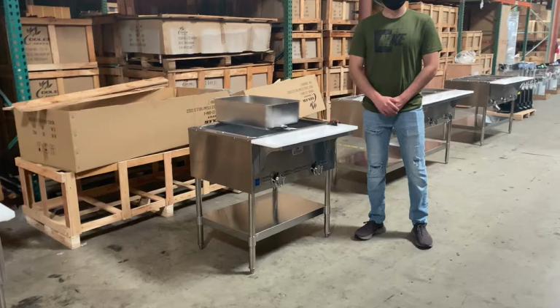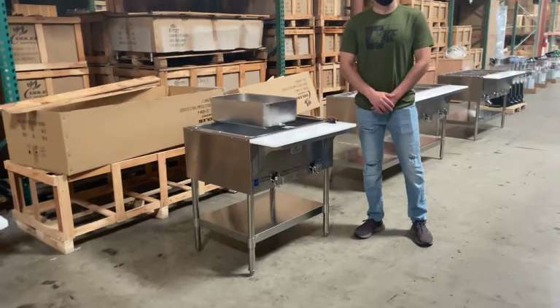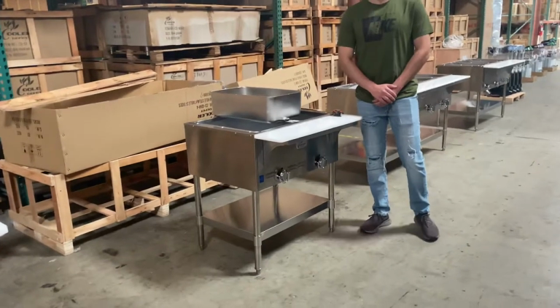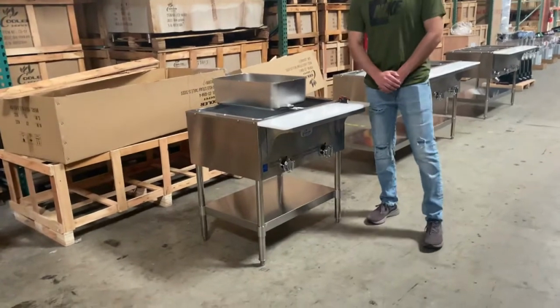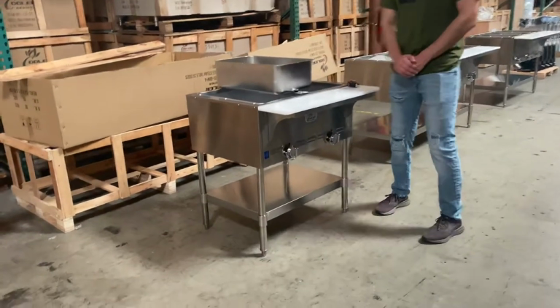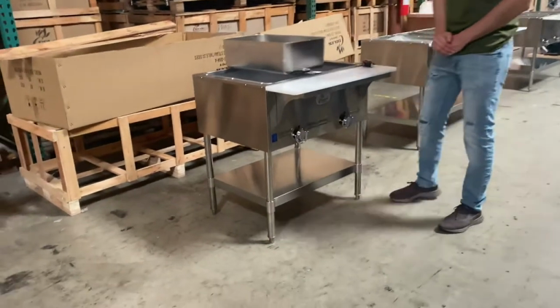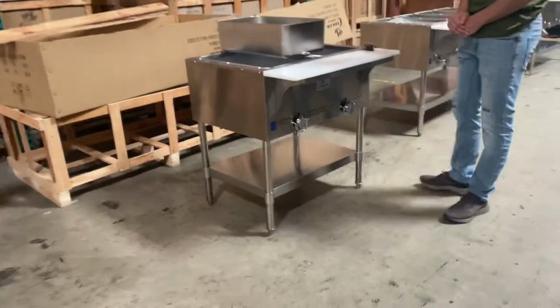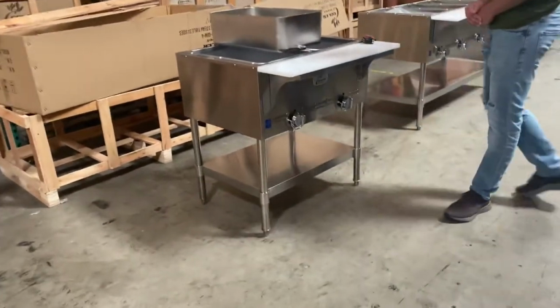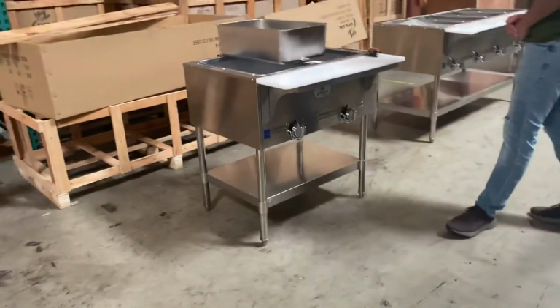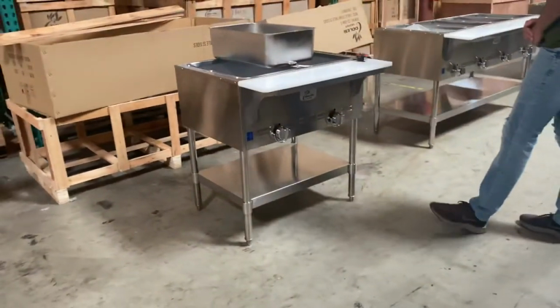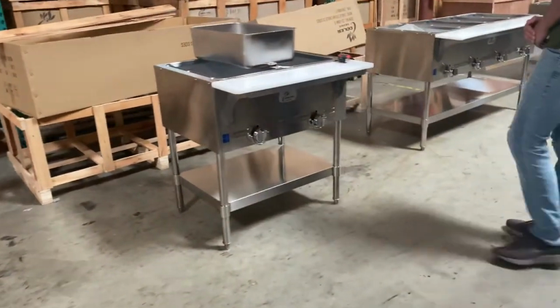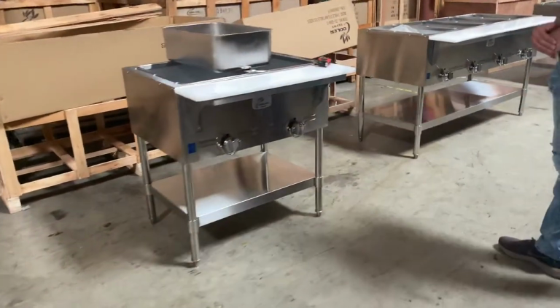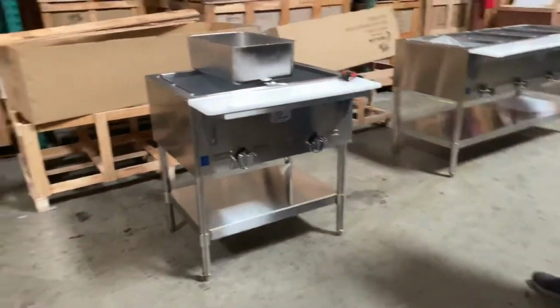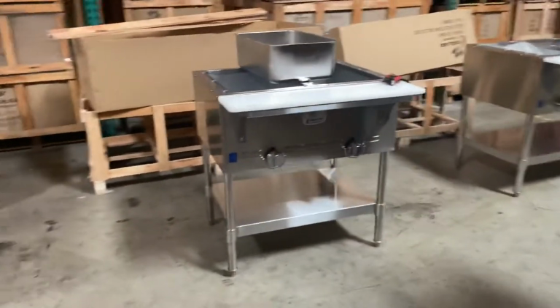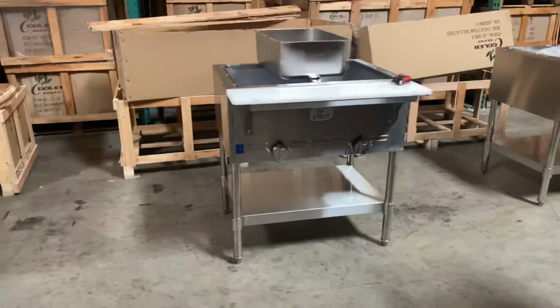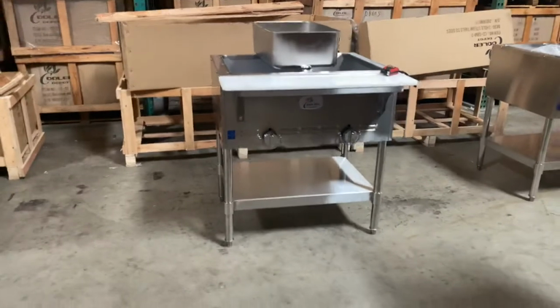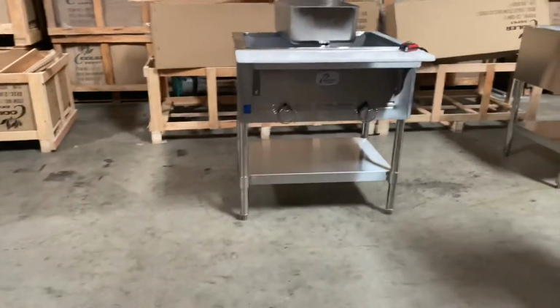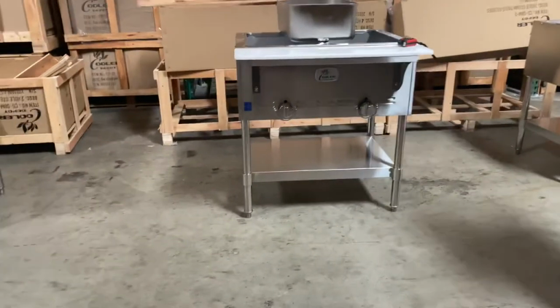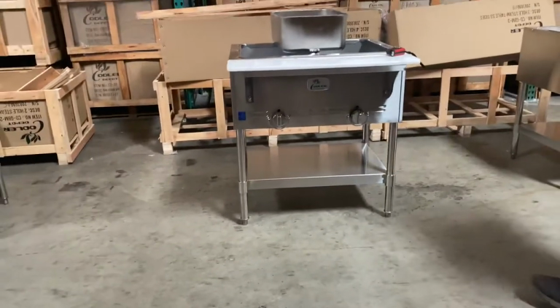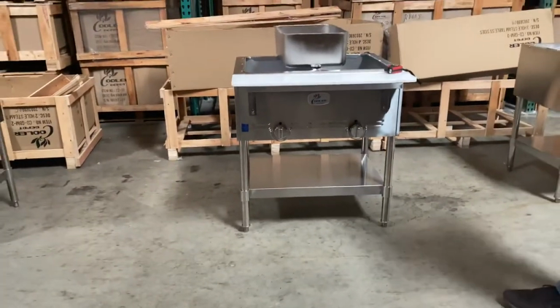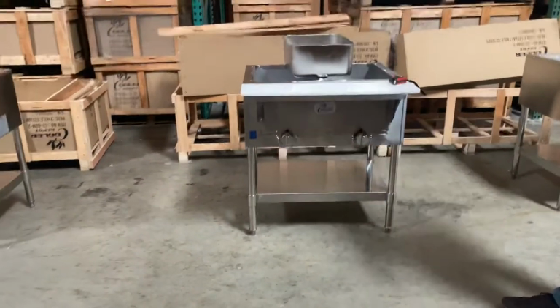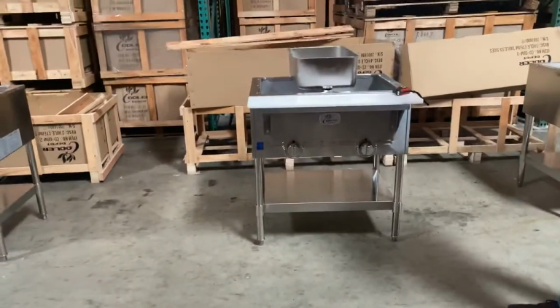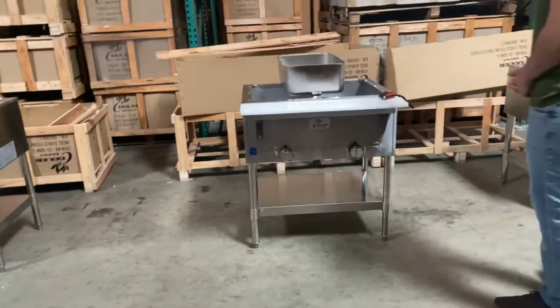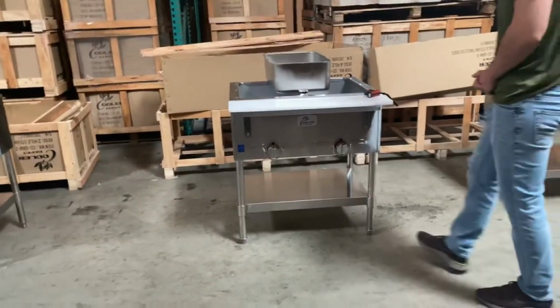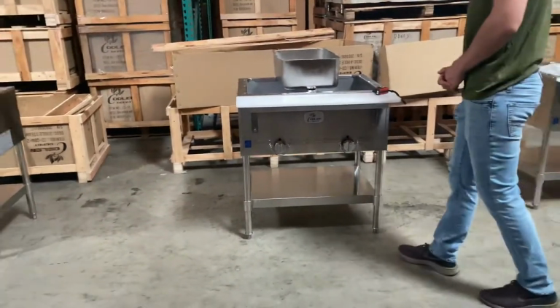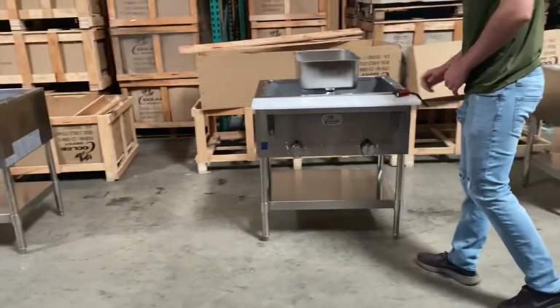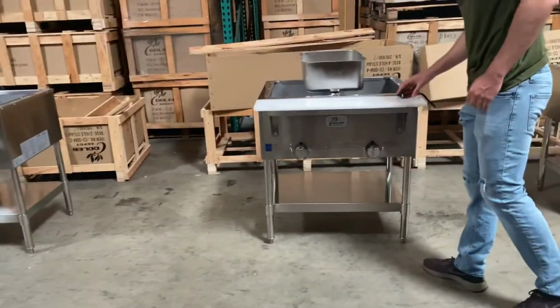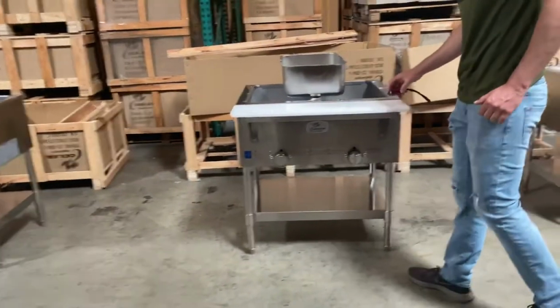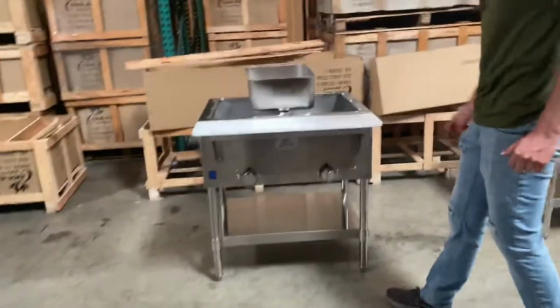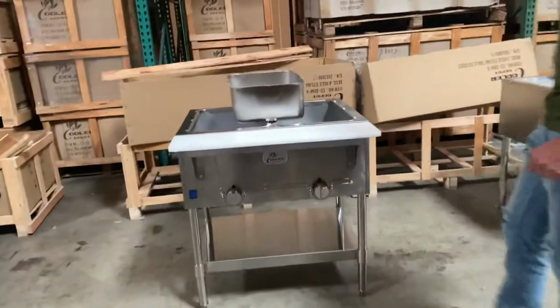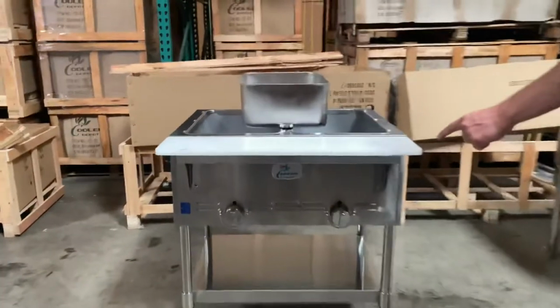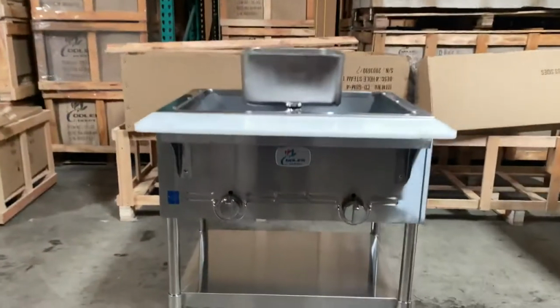Hello everybody, today we're going to go ahead and demonstrate to you one of our brand new items. You're looking at a two-well gas warmer. You can either use this for natural gas or propane. The brand on the unit is going to be our own company, Brand Cooler Depot.